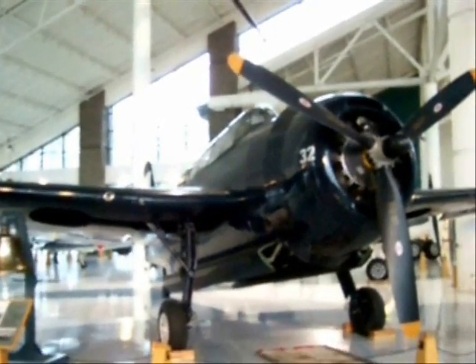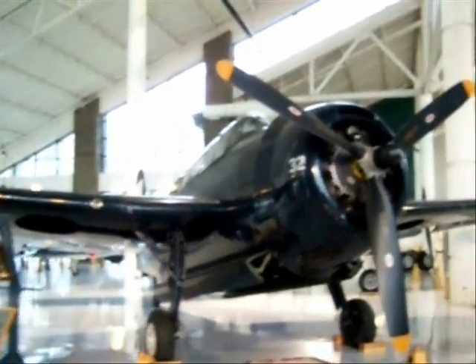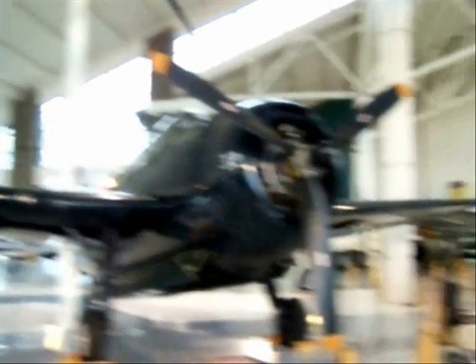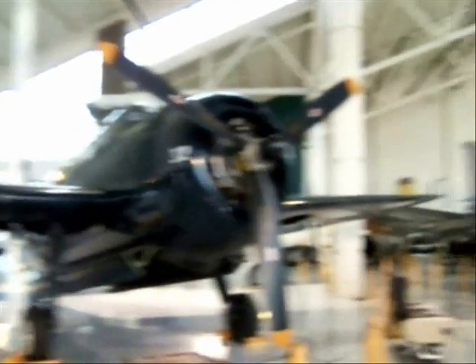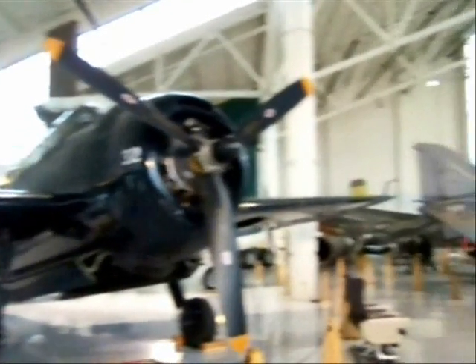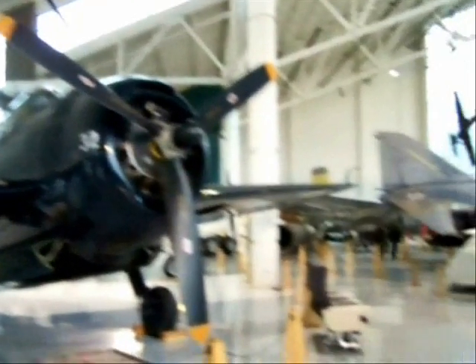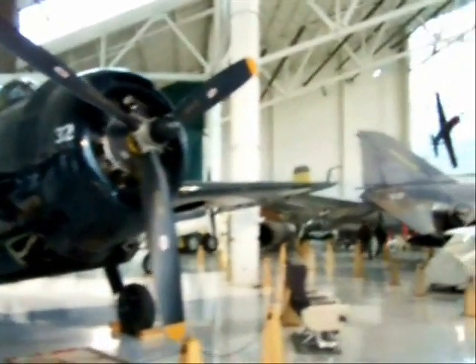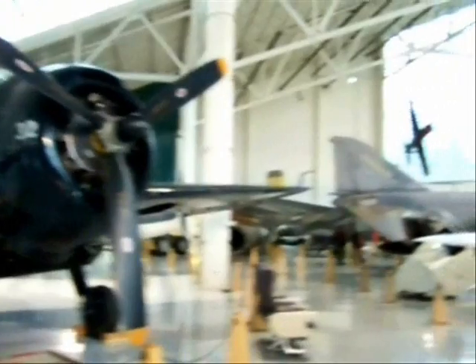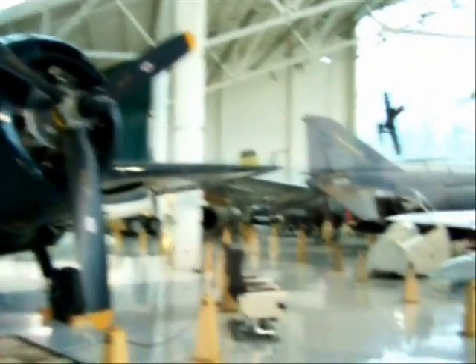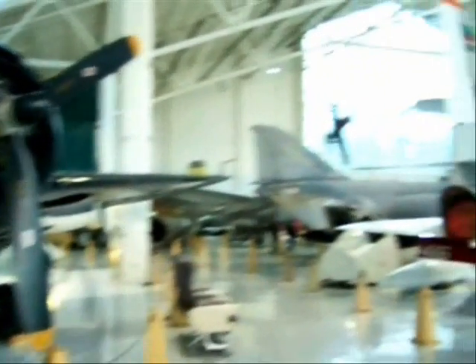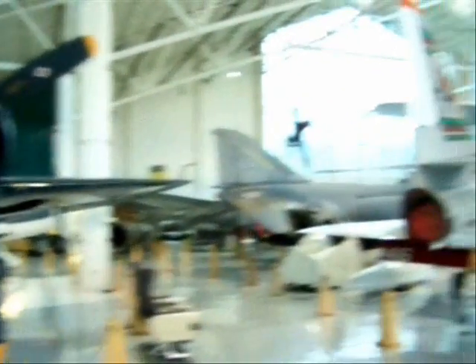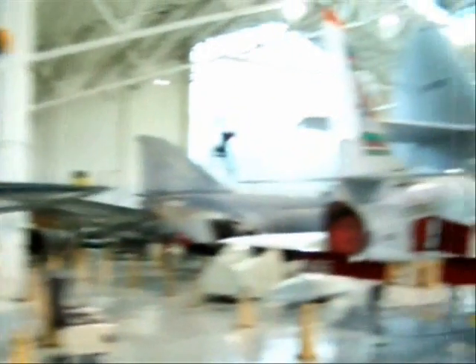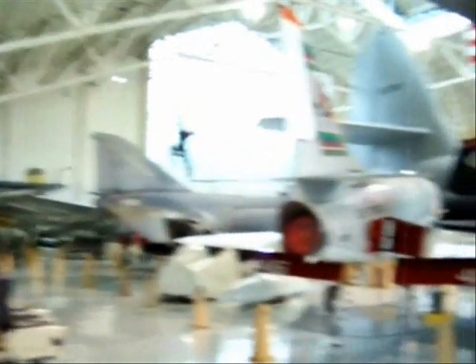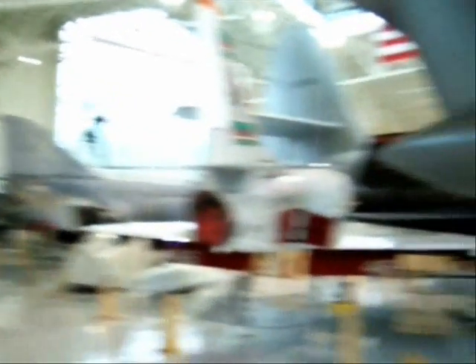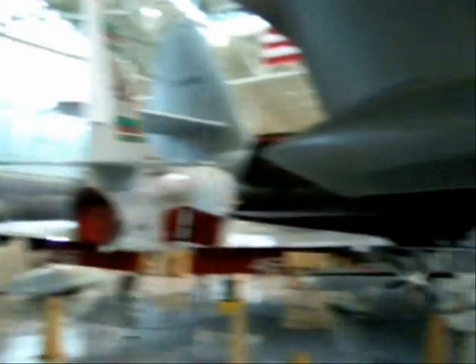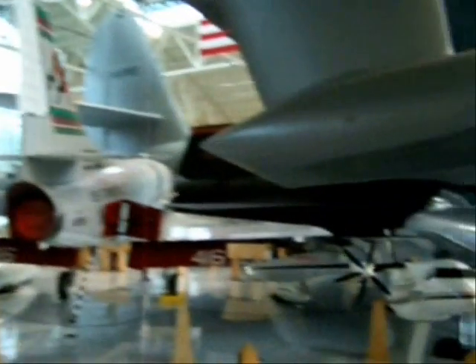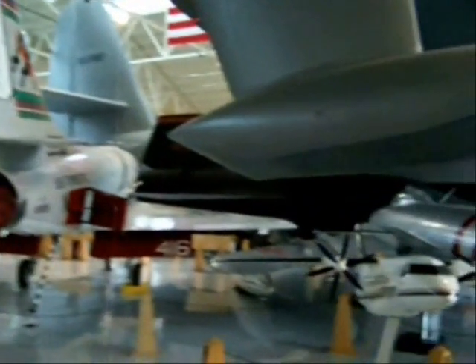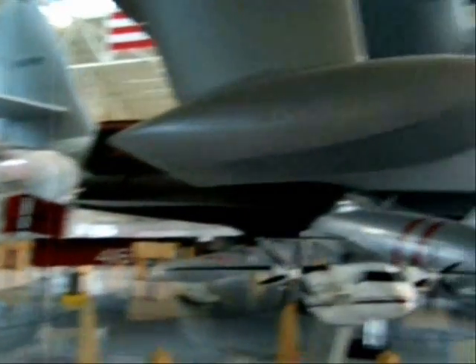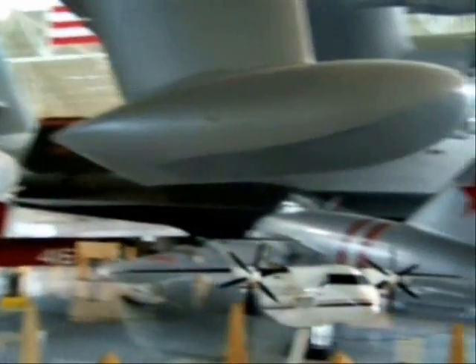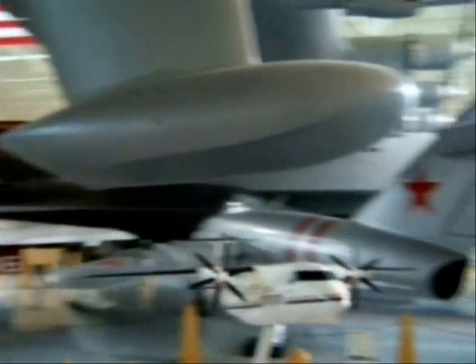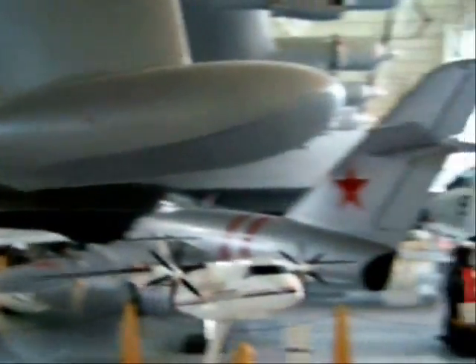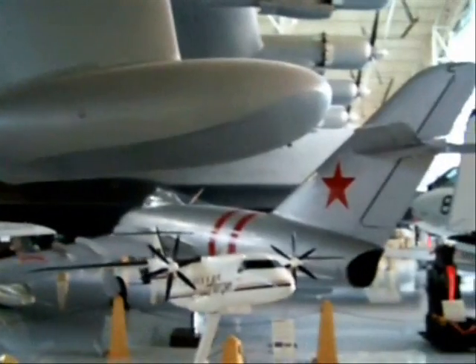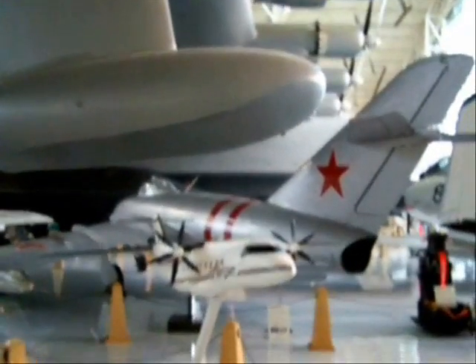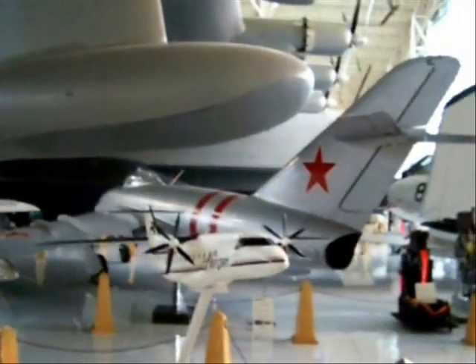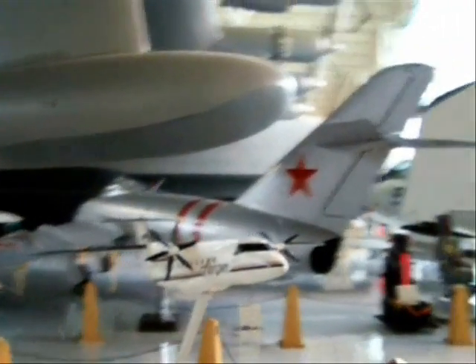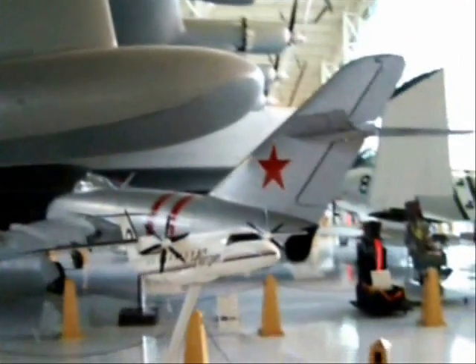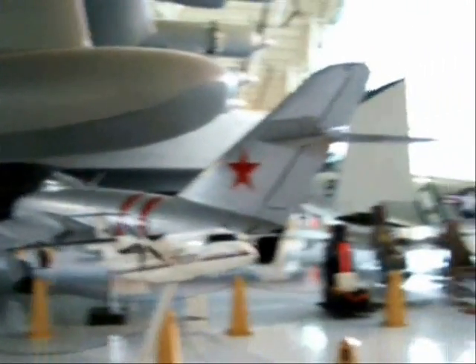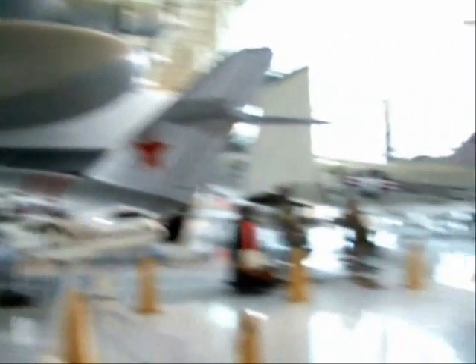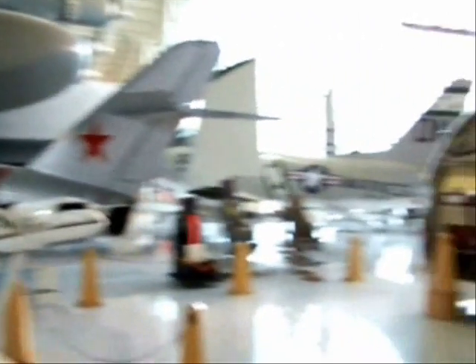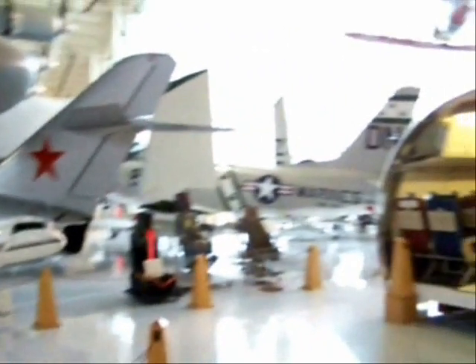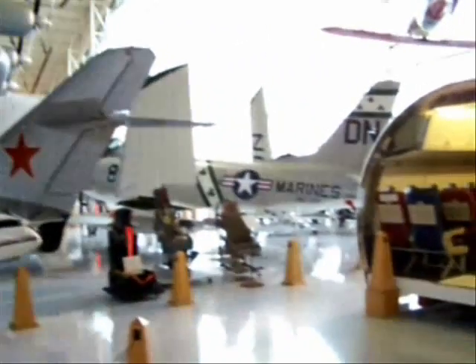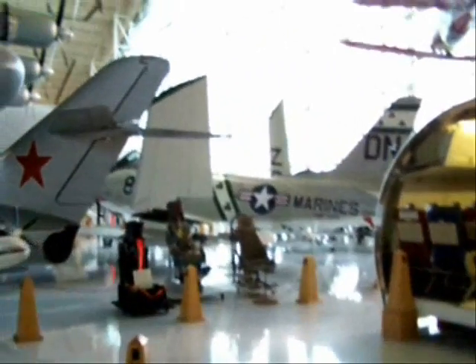That's a TBM-3 Avenger torpedo bomber, just like the one the first President Bush flew from the carrier San Jacinto, where he was shot down over Chichijima.